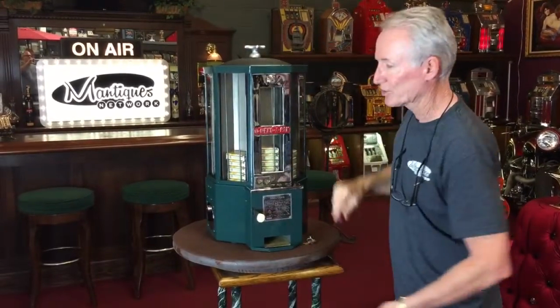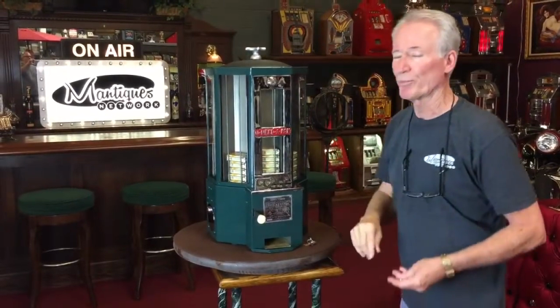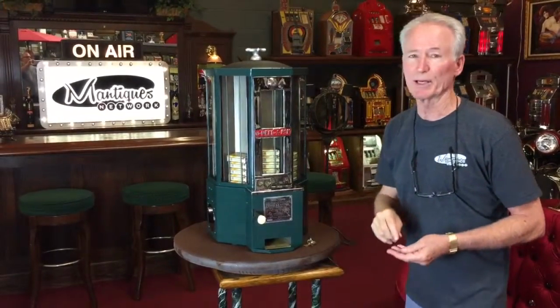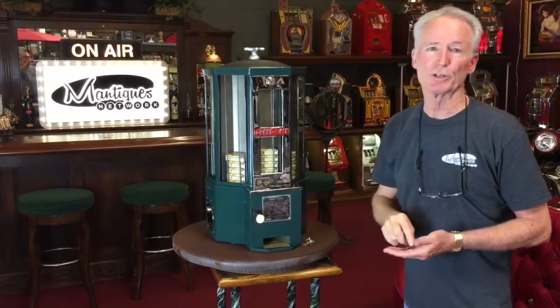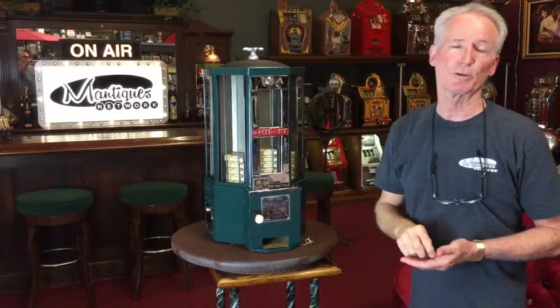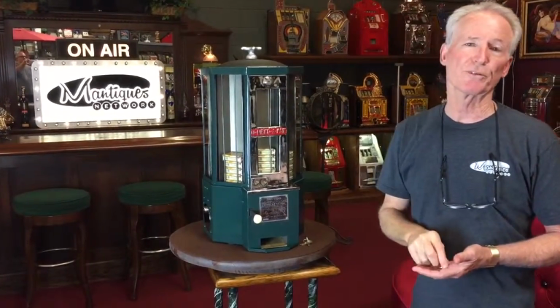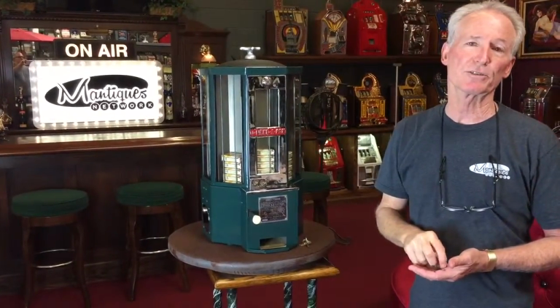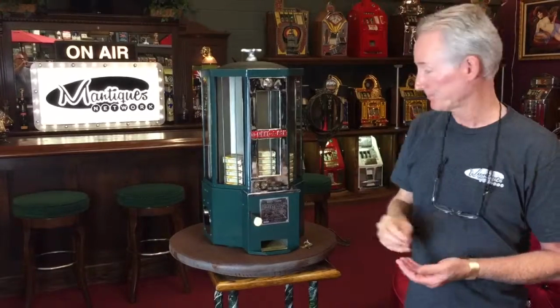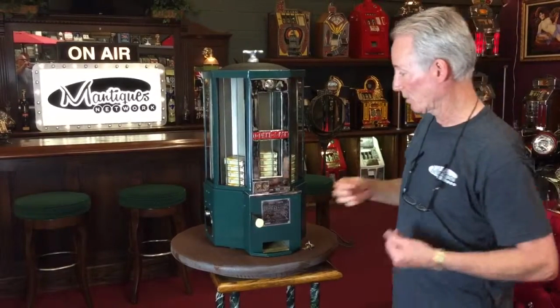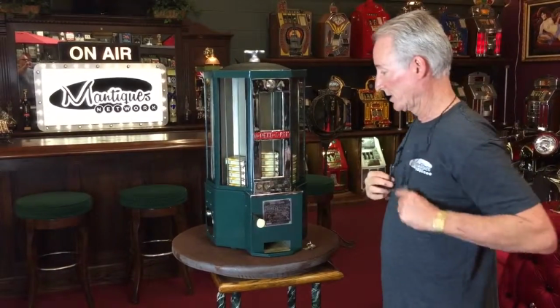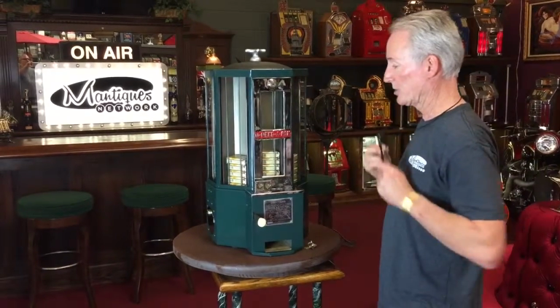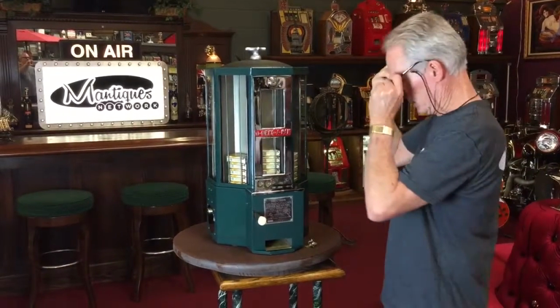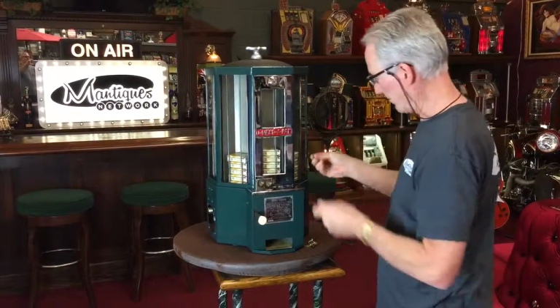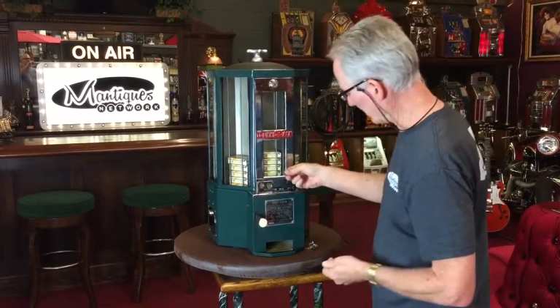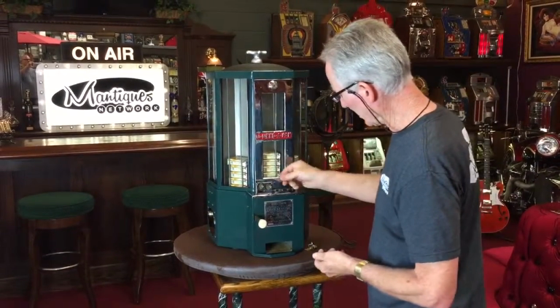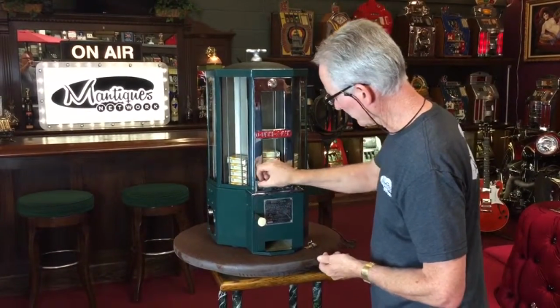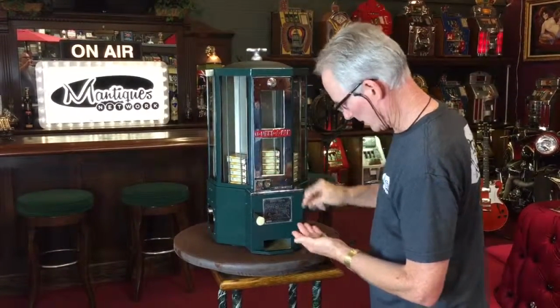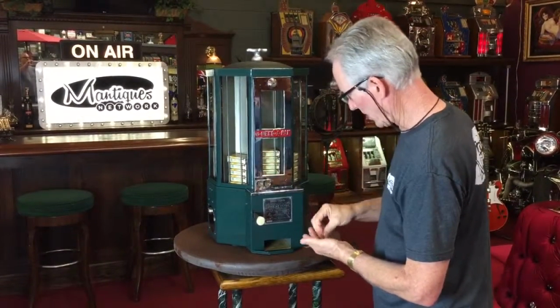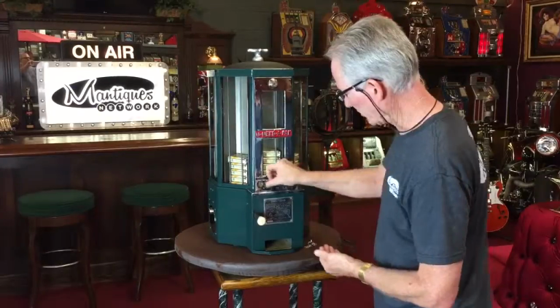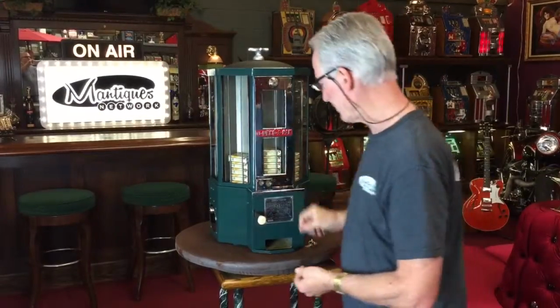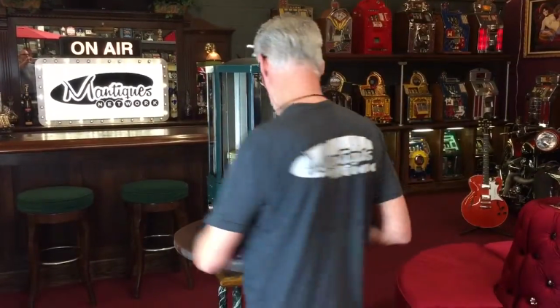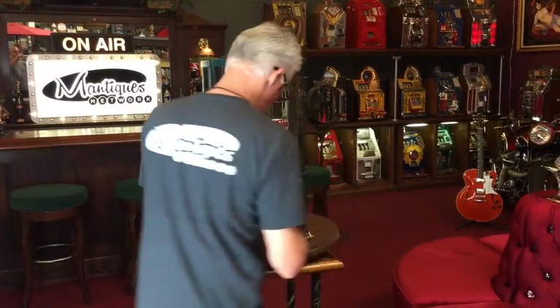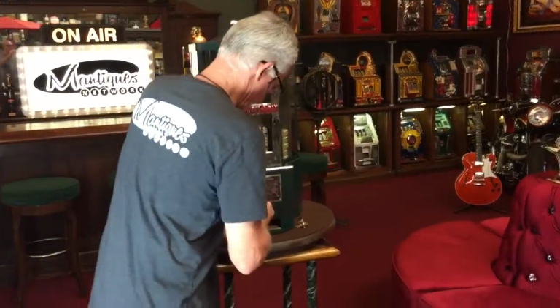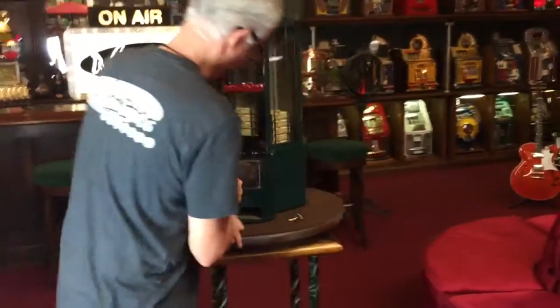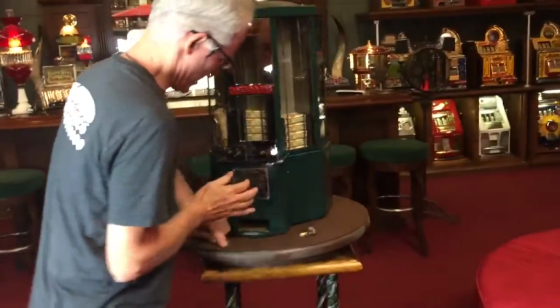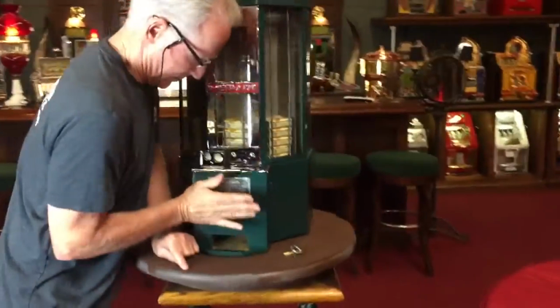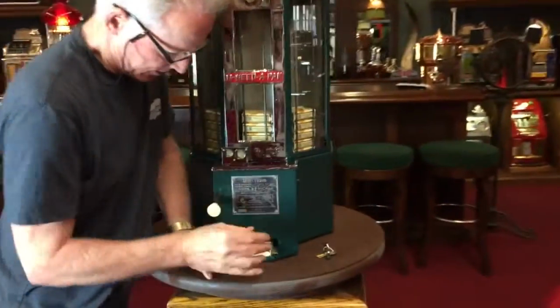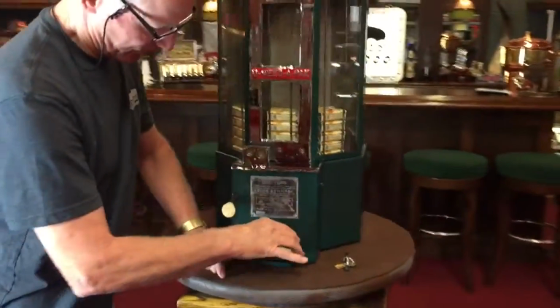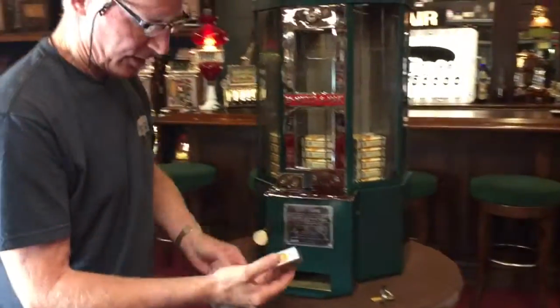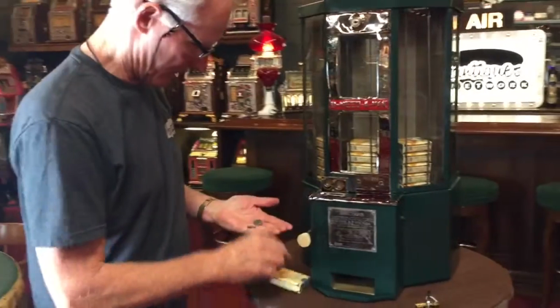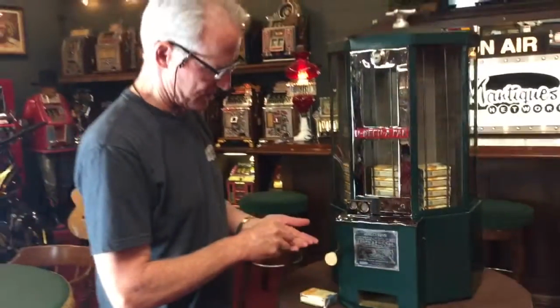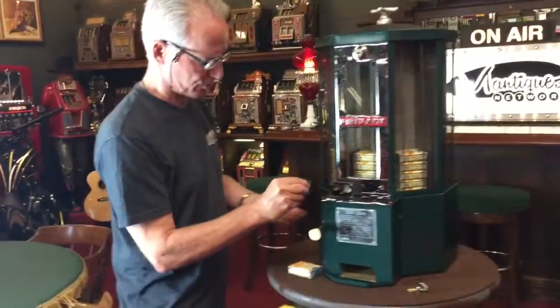So back in 1932, cigarettes were 15 cents. Here you have a dime slot and a nickel slot. You give it a push — here comes the cigarros.